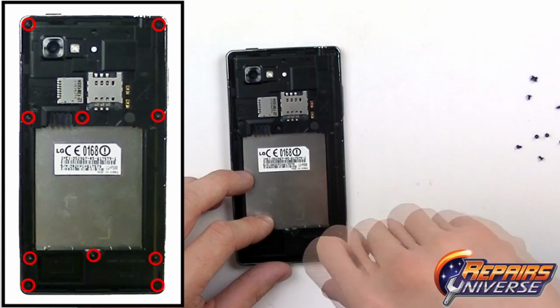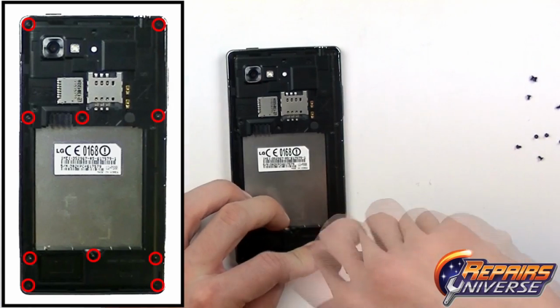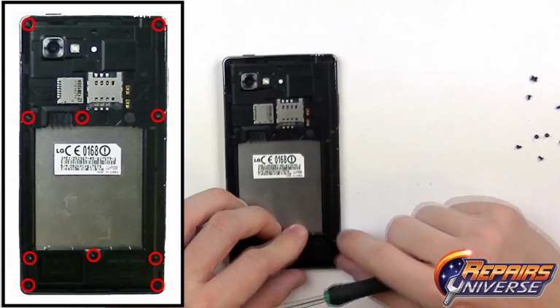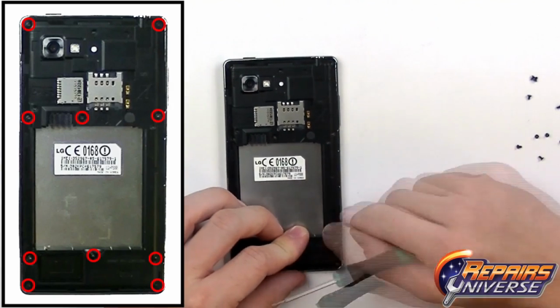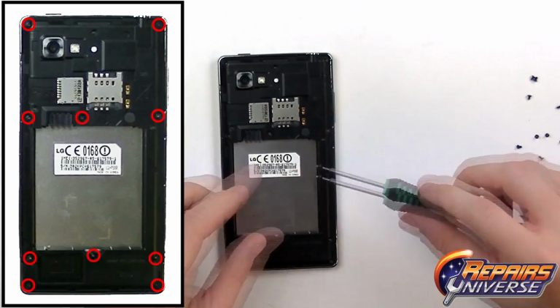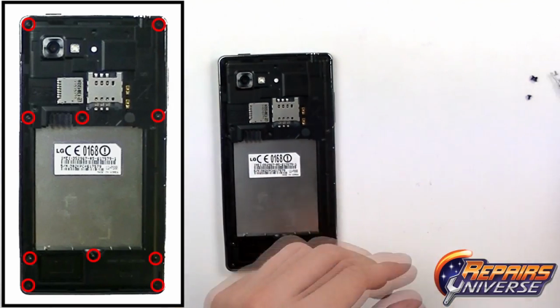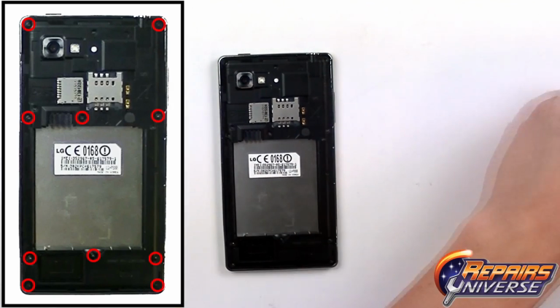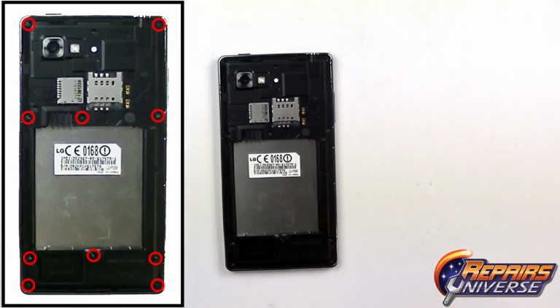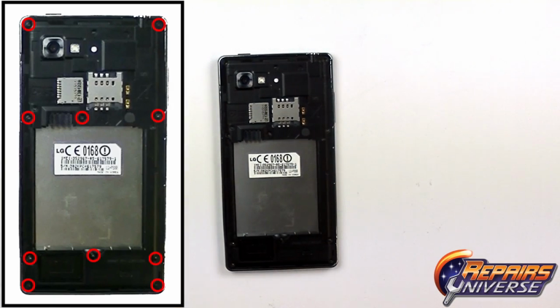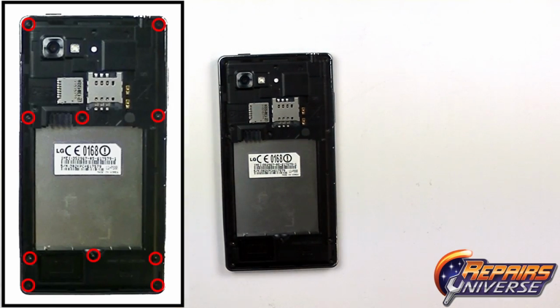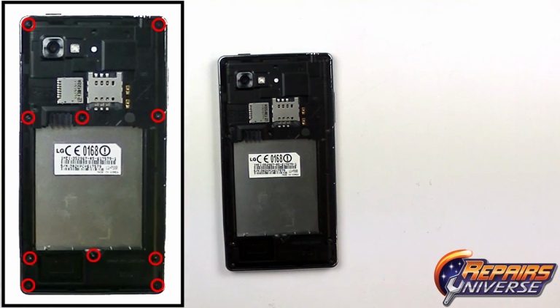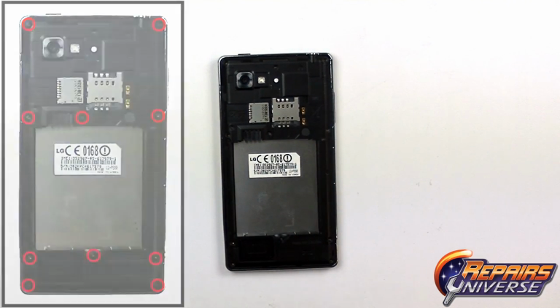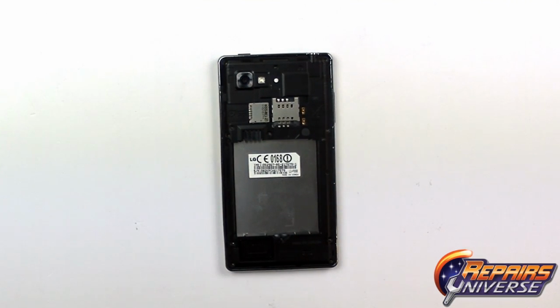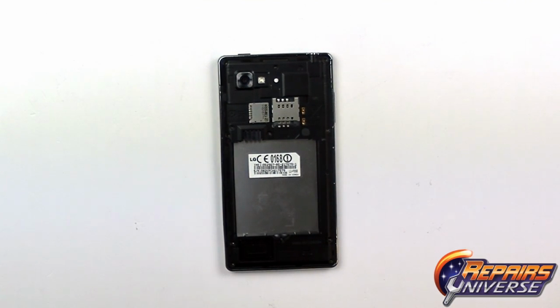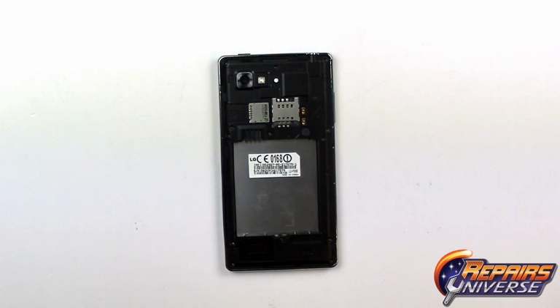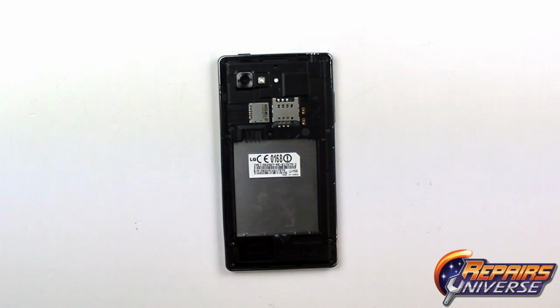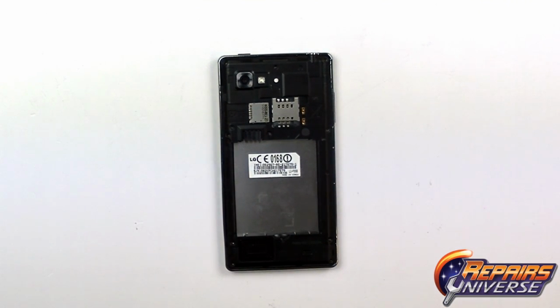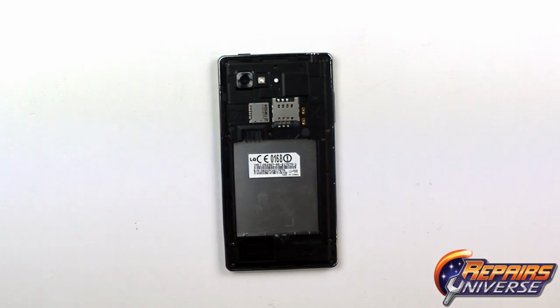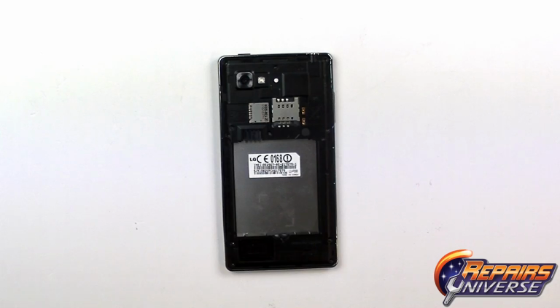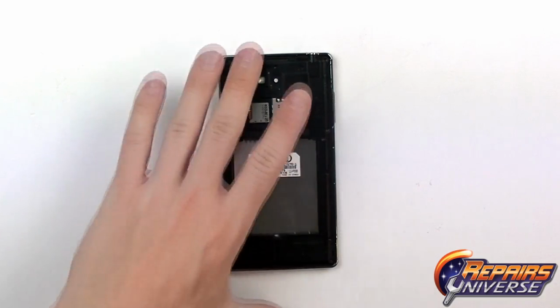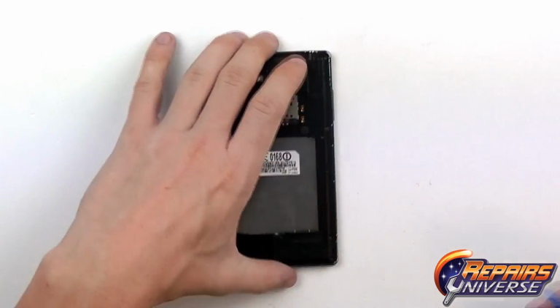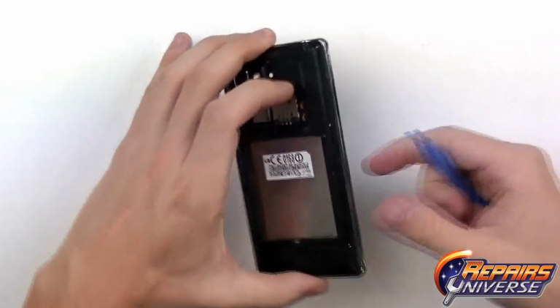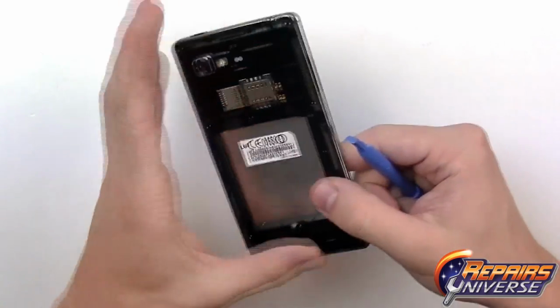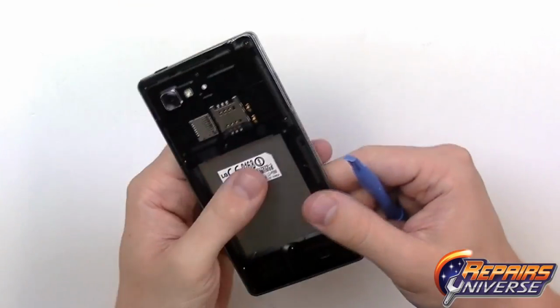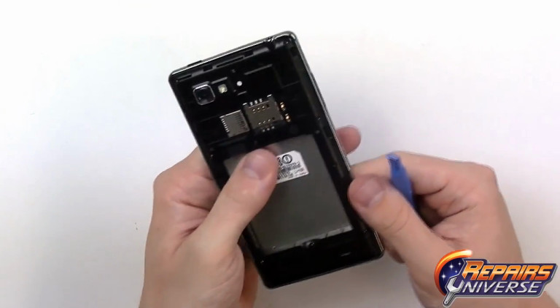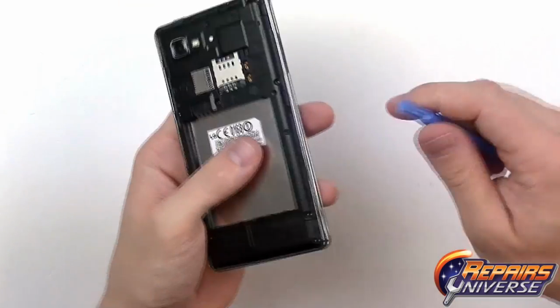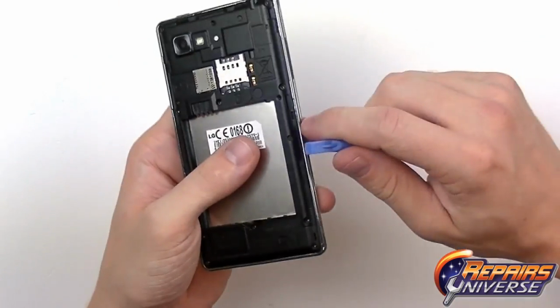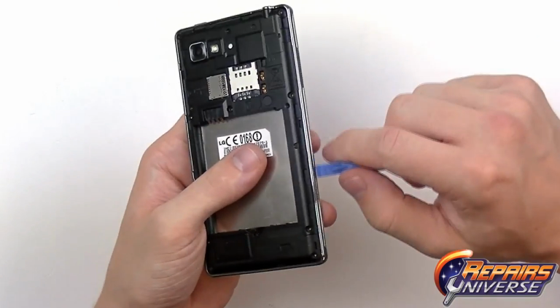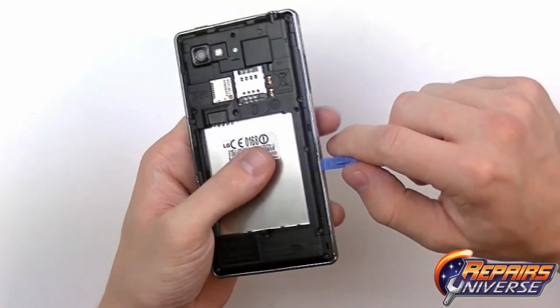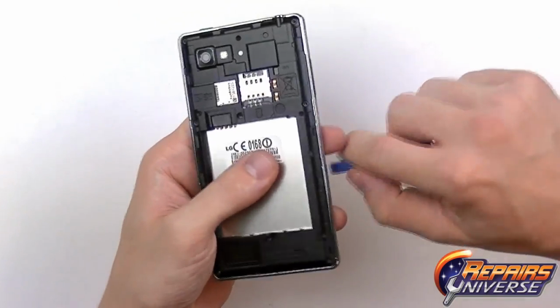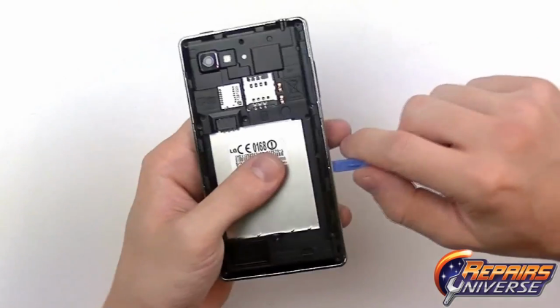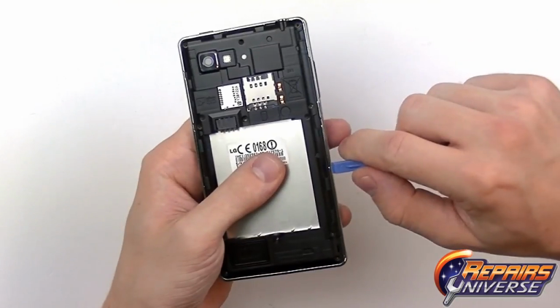There's that final screw. Move these off to the side. The next step is using our safe open pry tool to separate the back housing from the rest of the device.